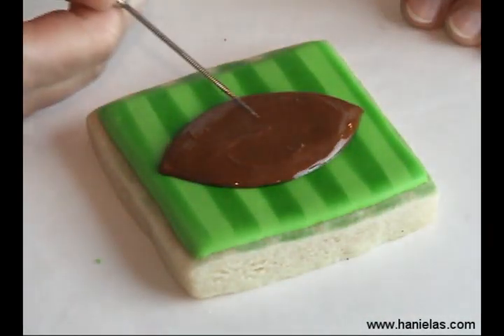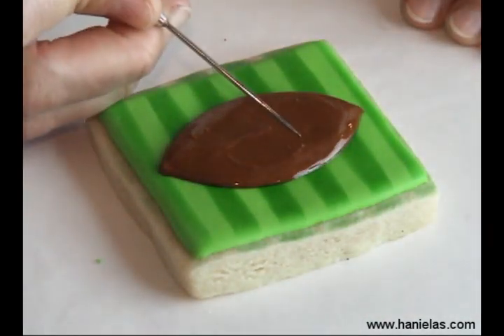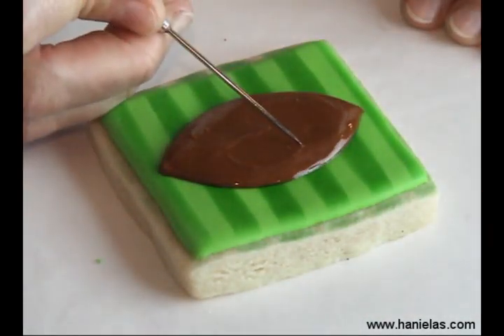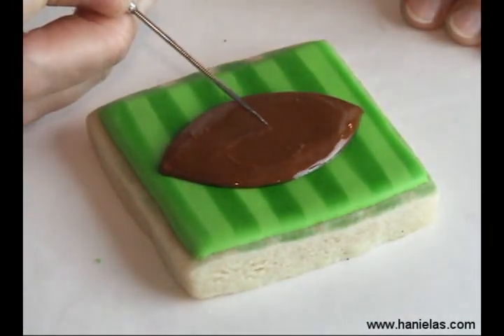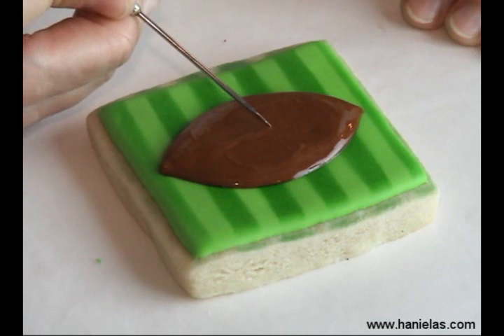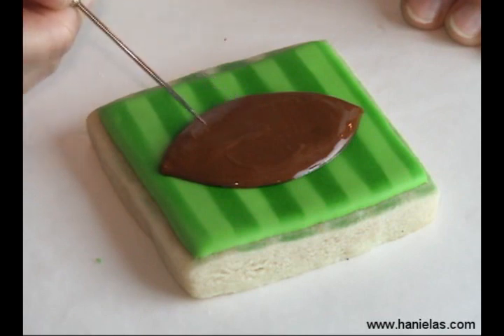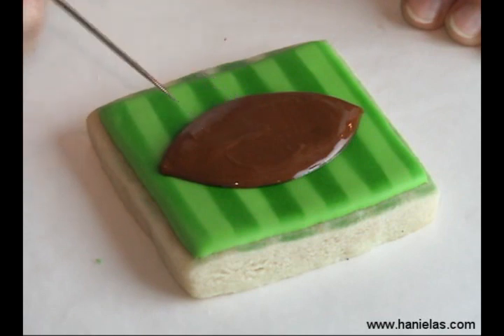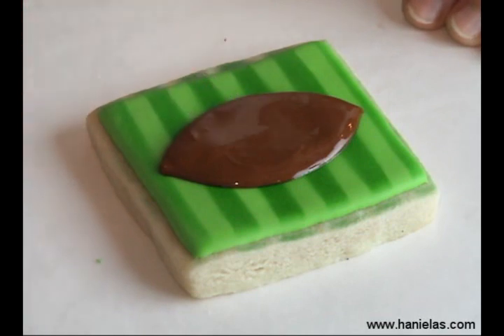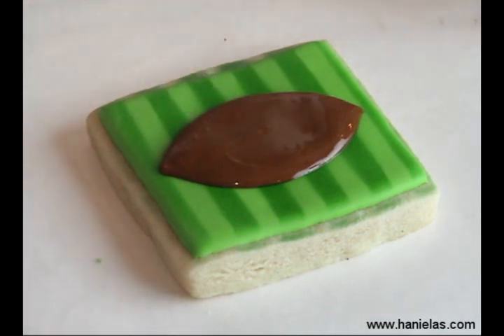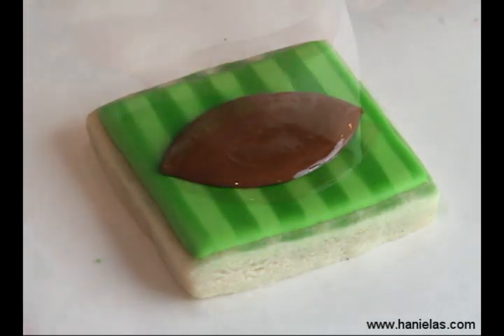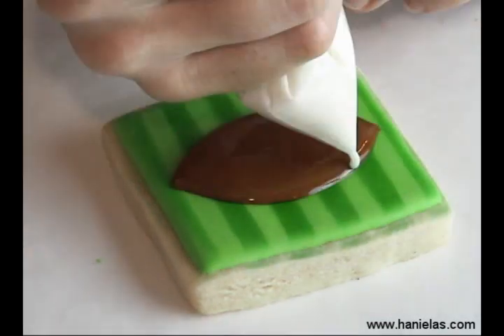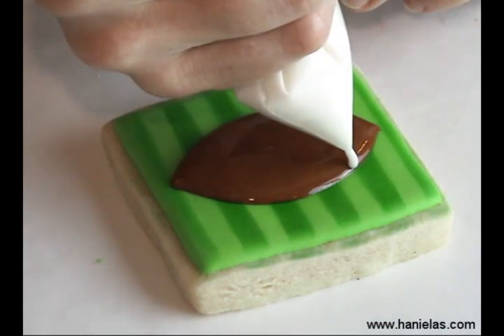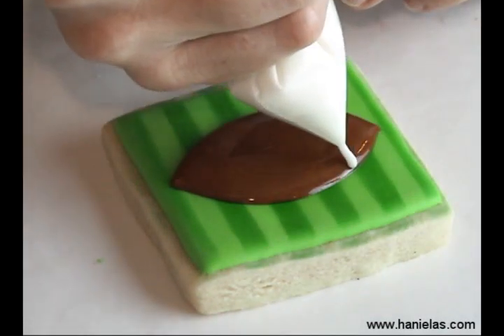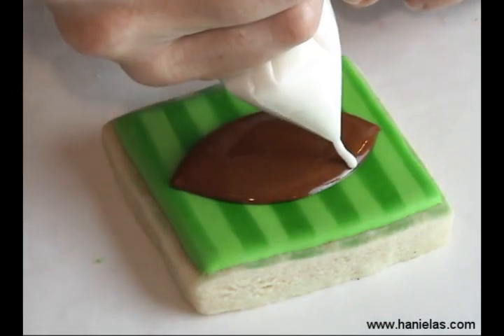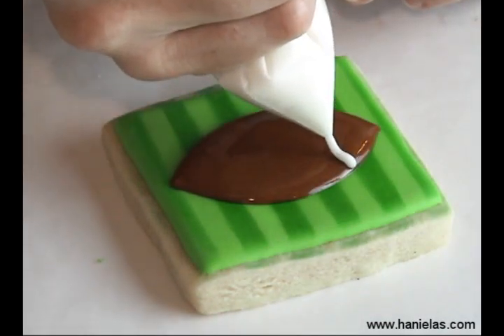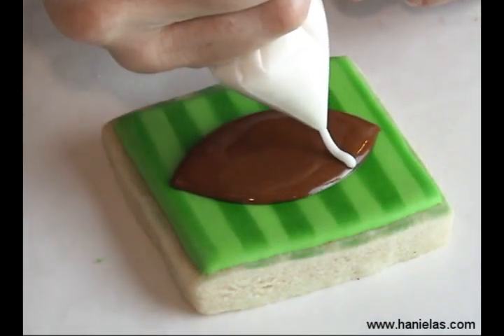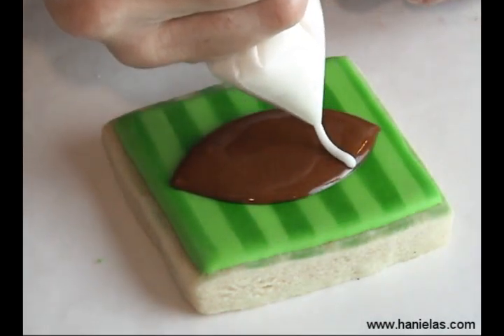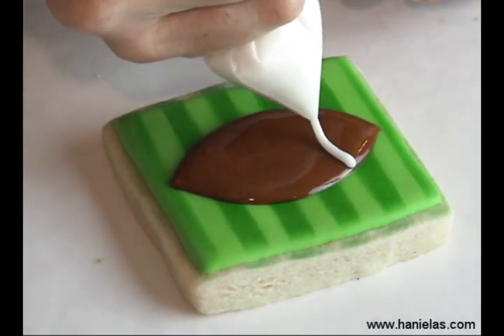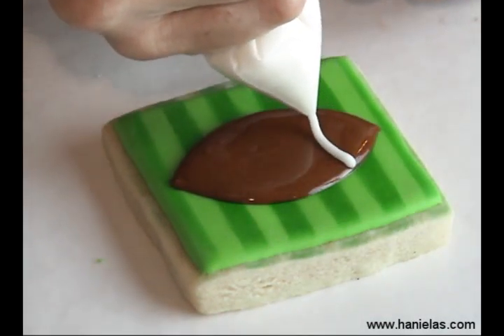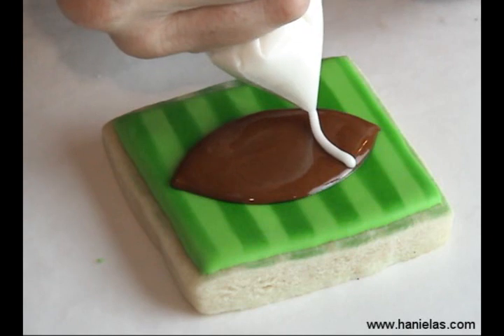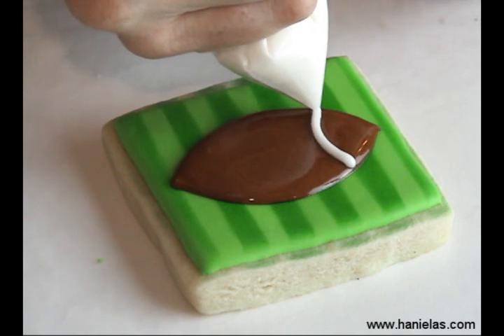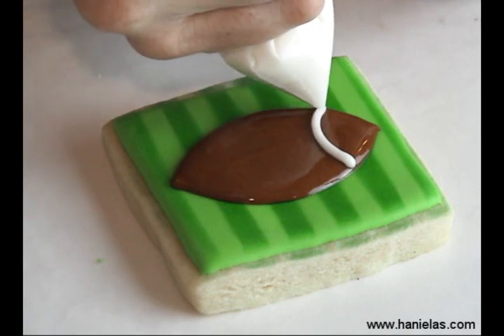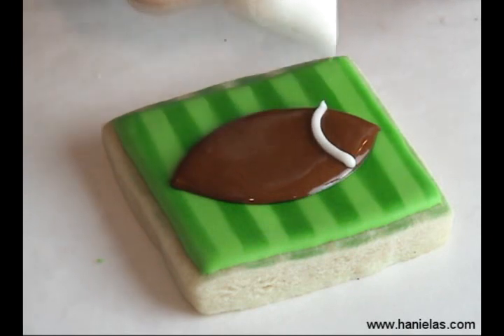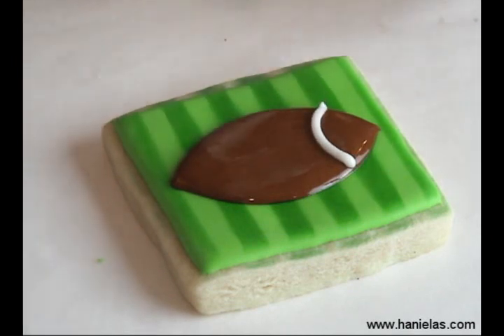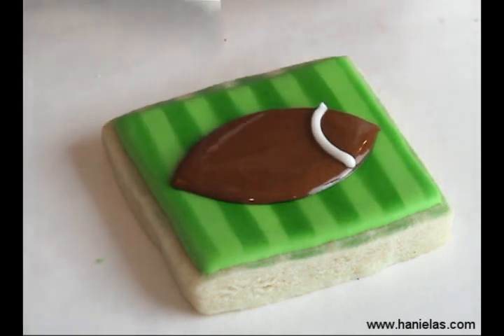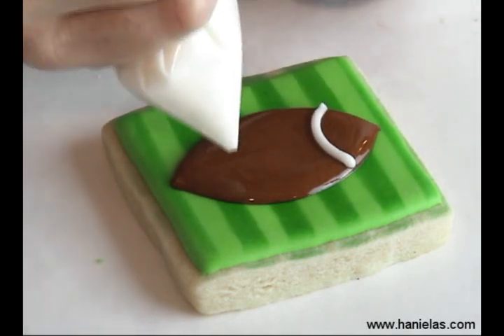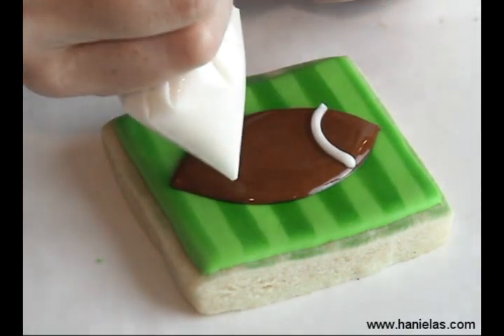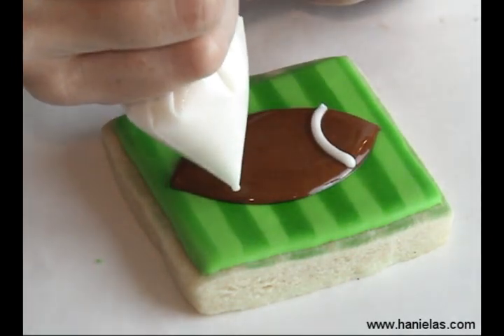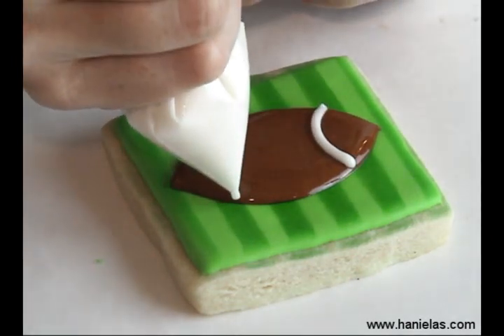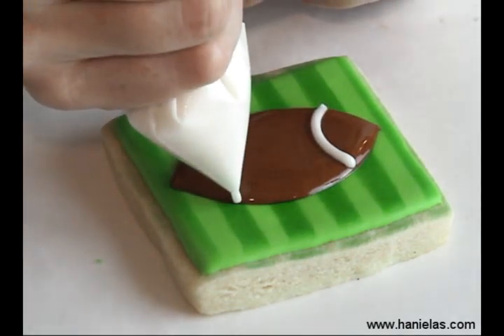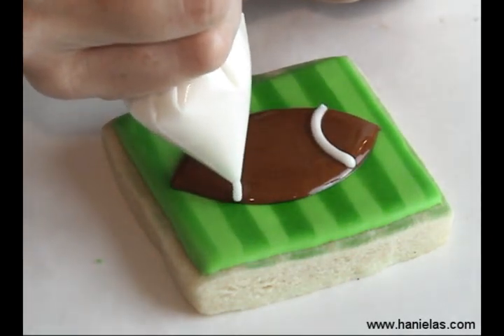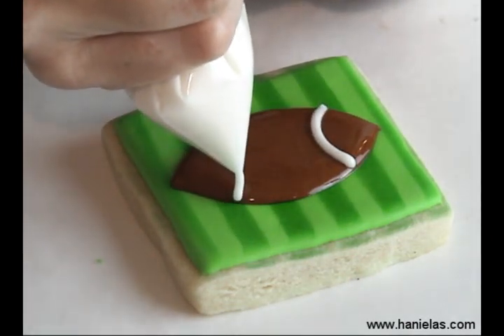While the brown football is still wet, take white royal icing and pipe directly onto the wet icing.